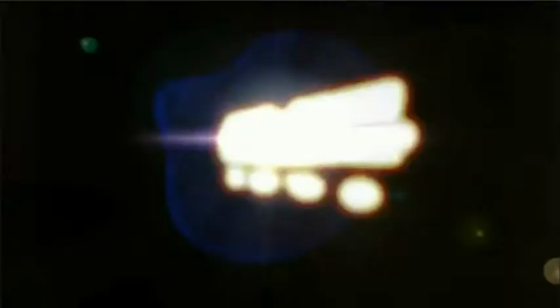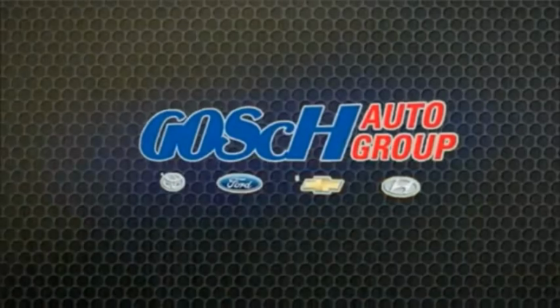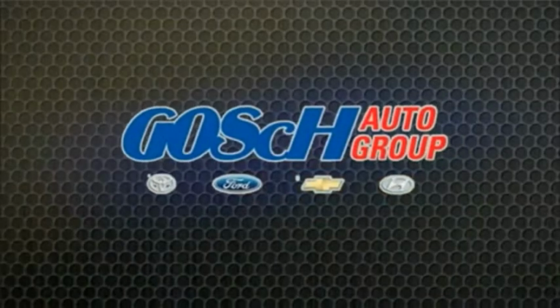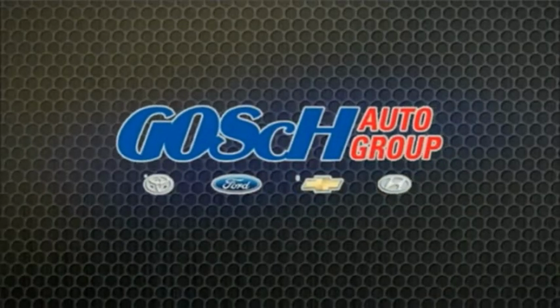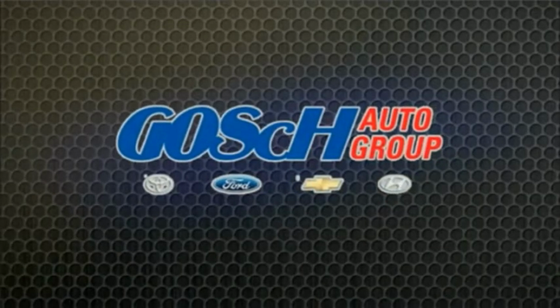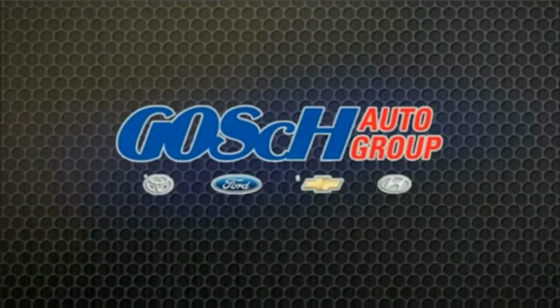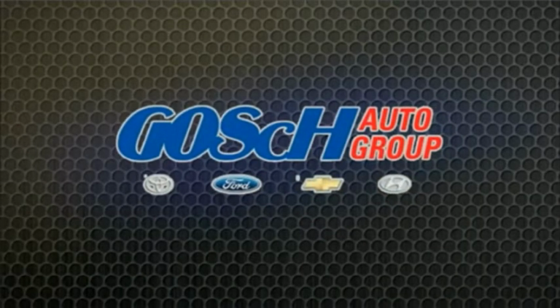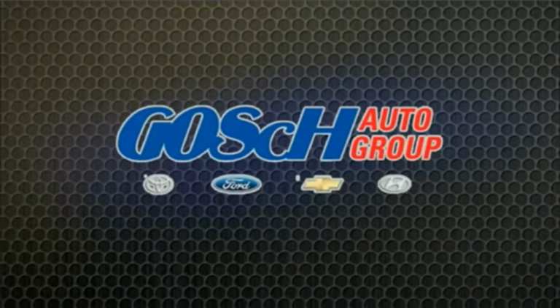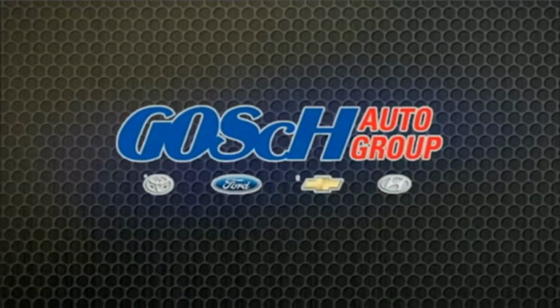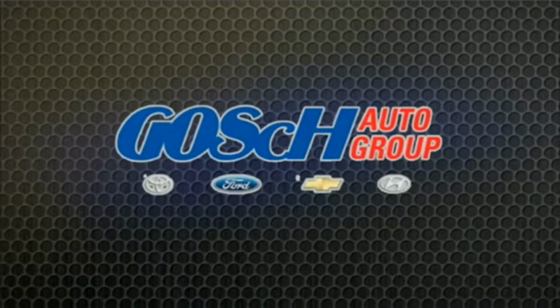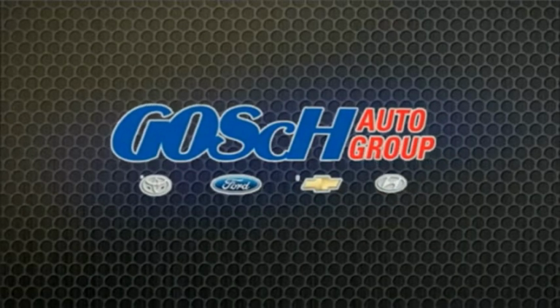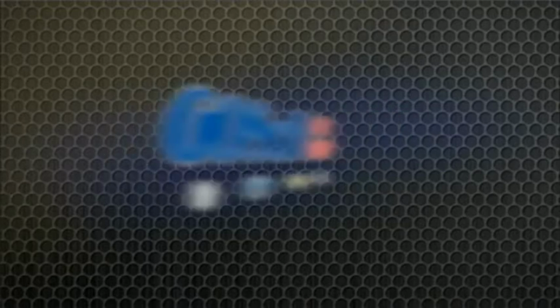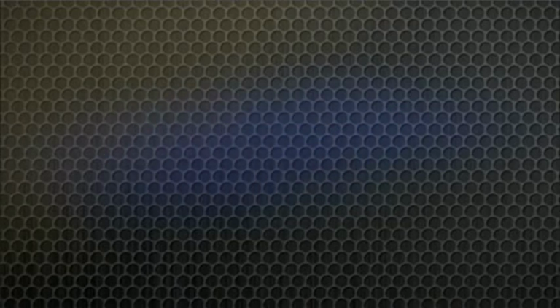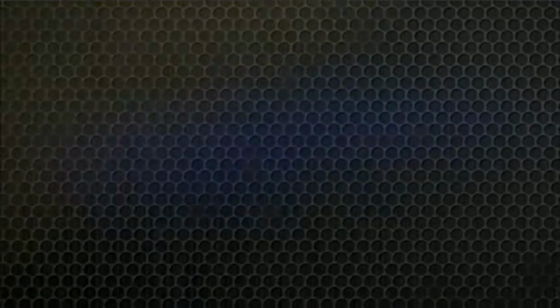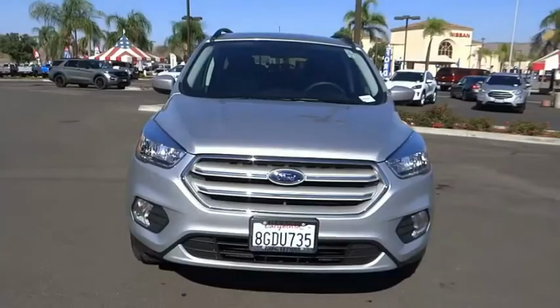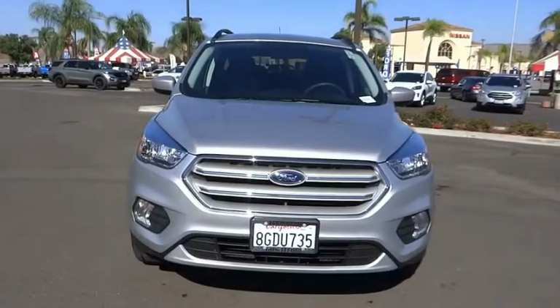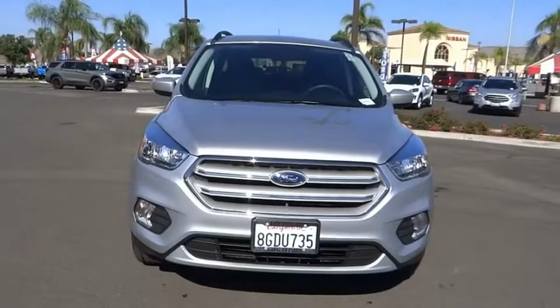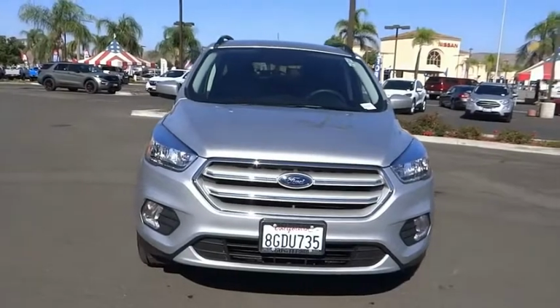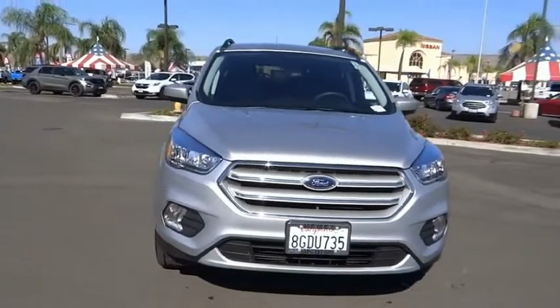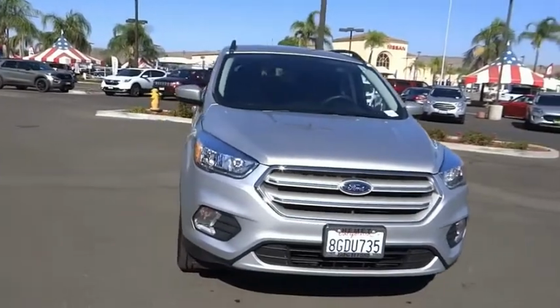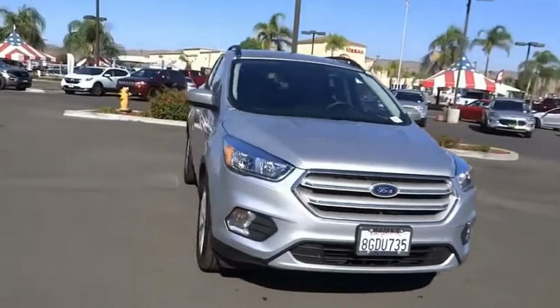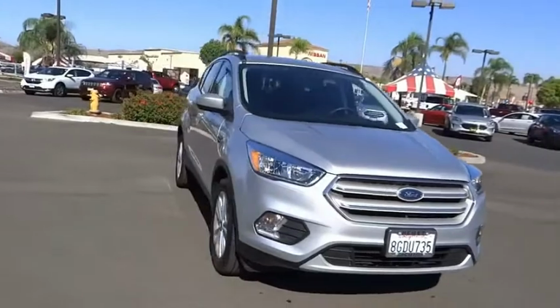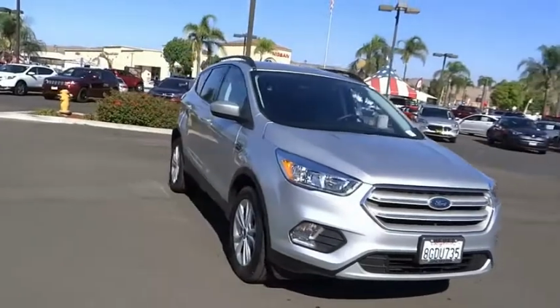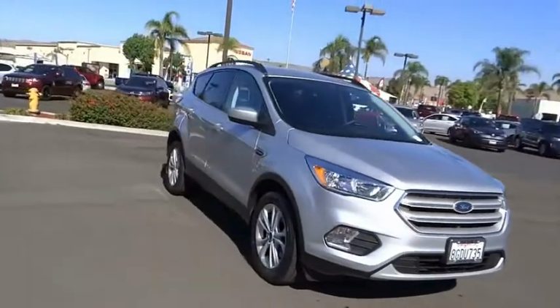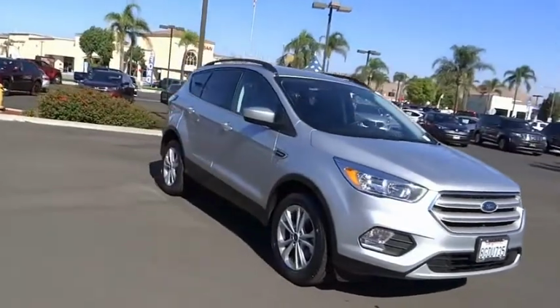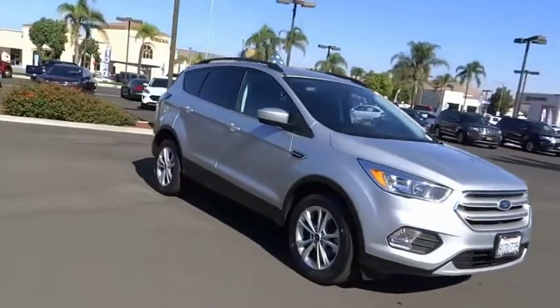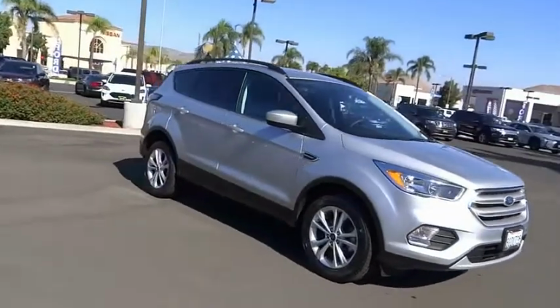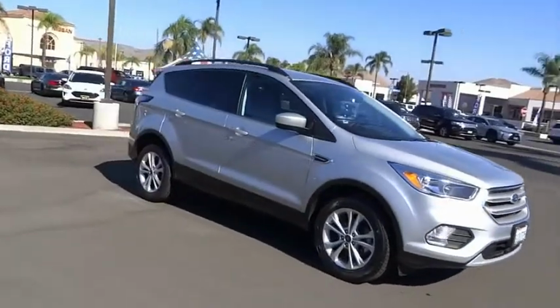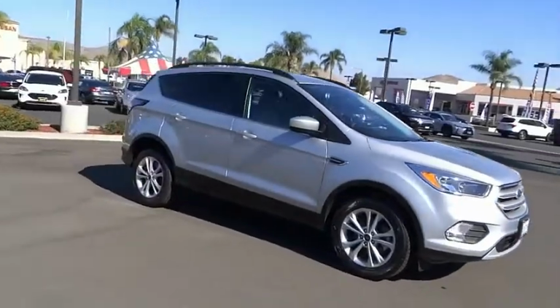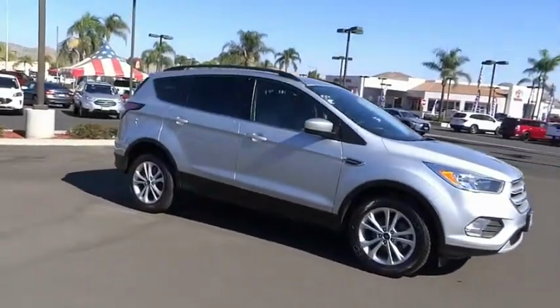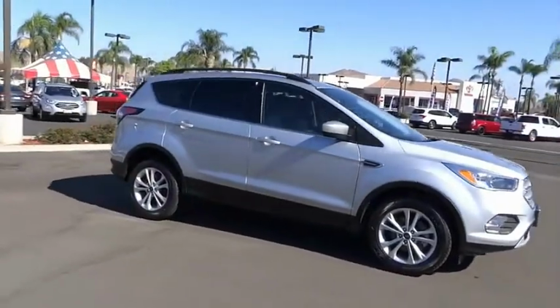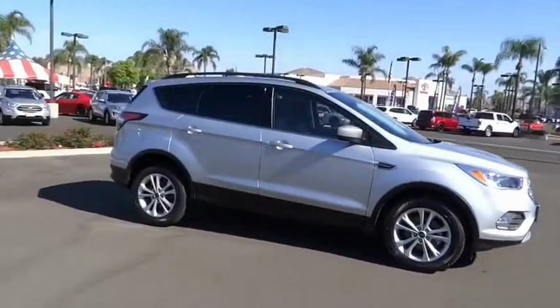Watch my group the easy way. Take a ride into the 2018 Escape. Gas engines flex, tow, sip, and go with Ford Escape.